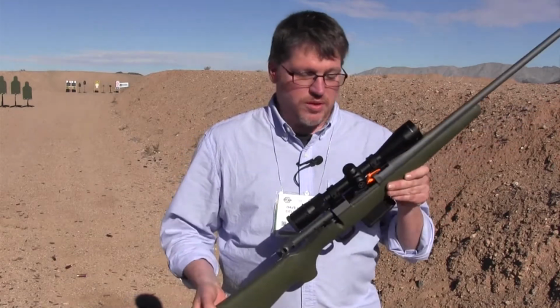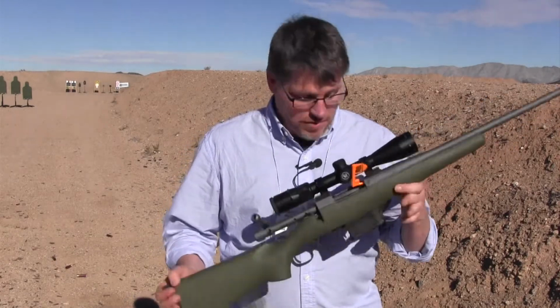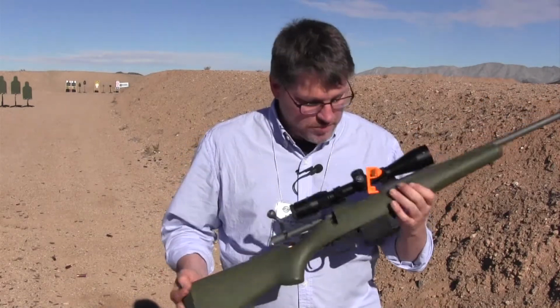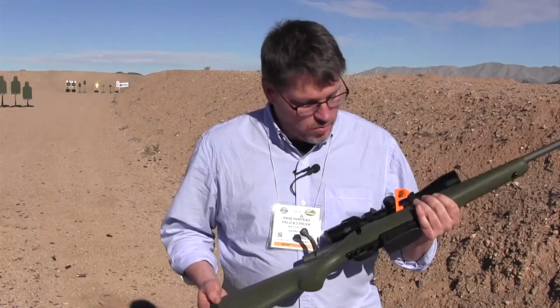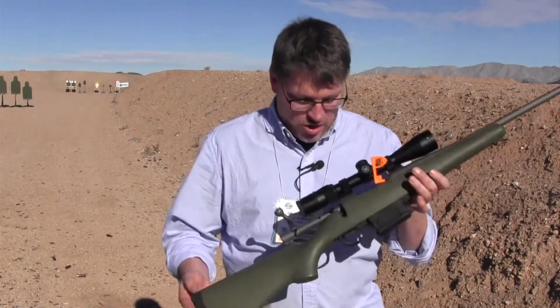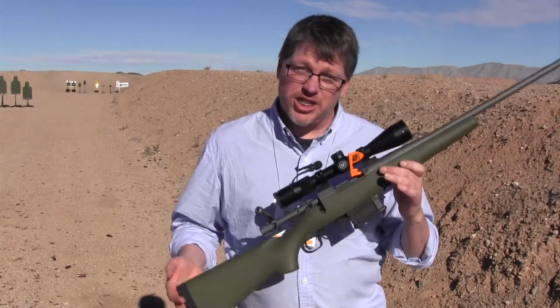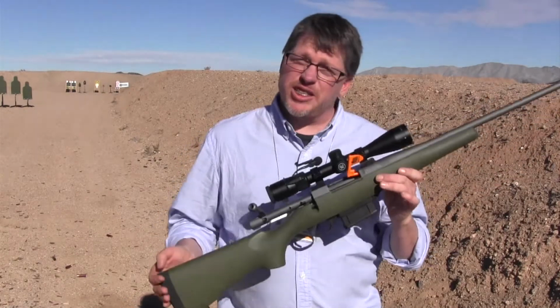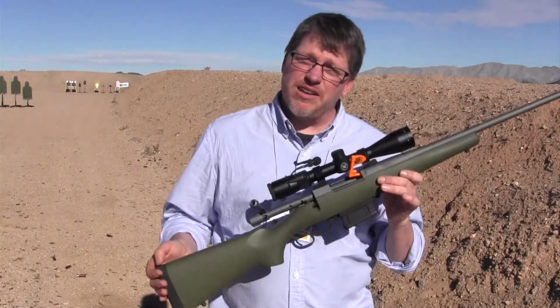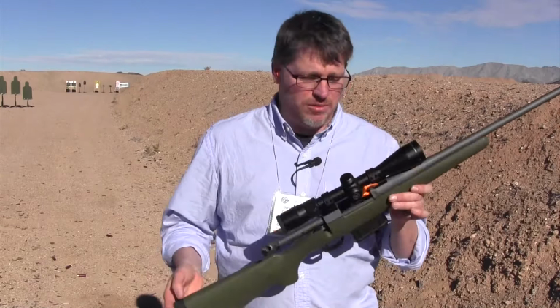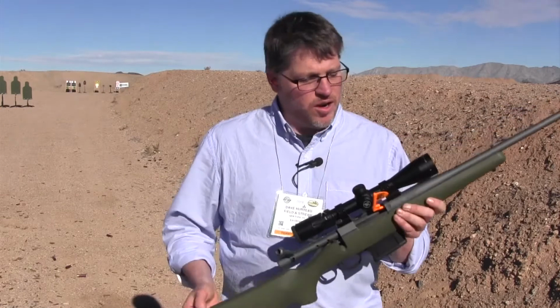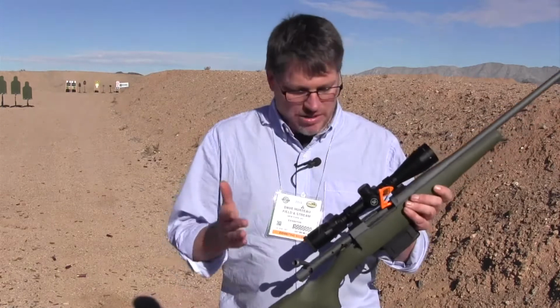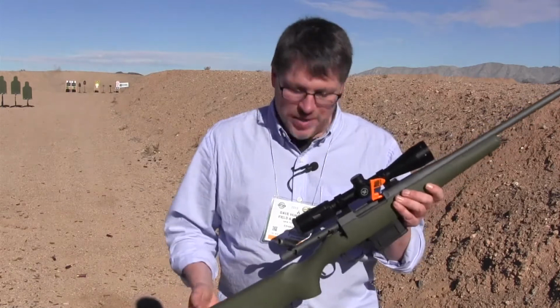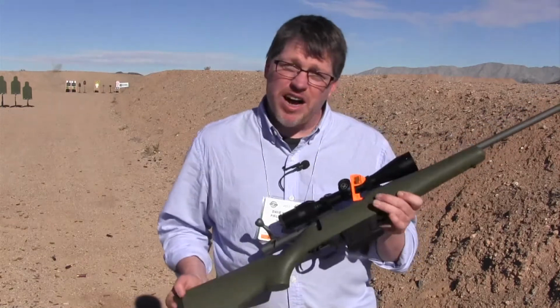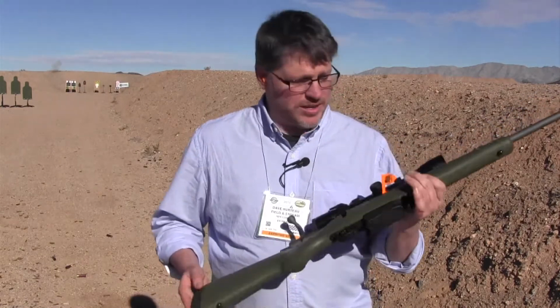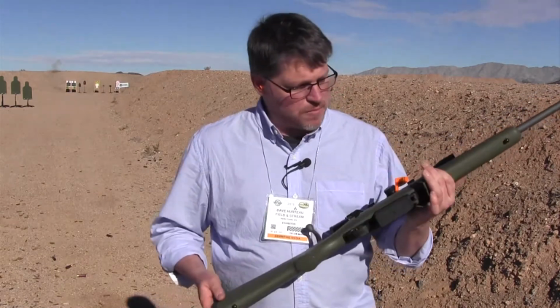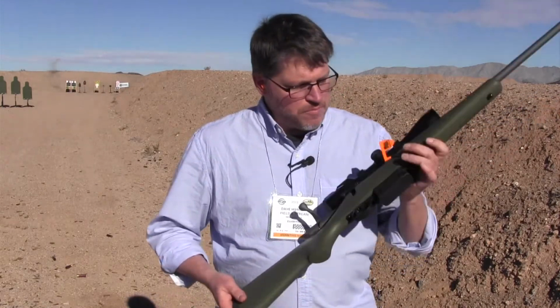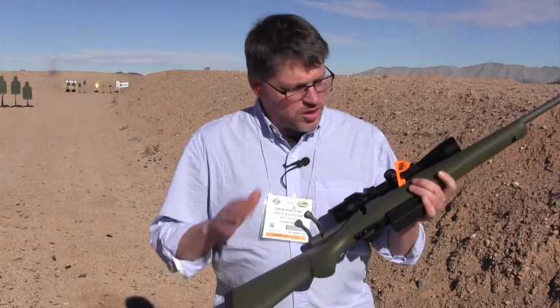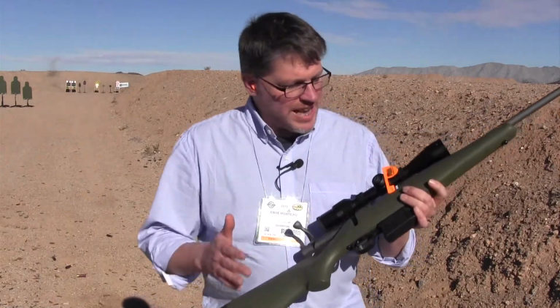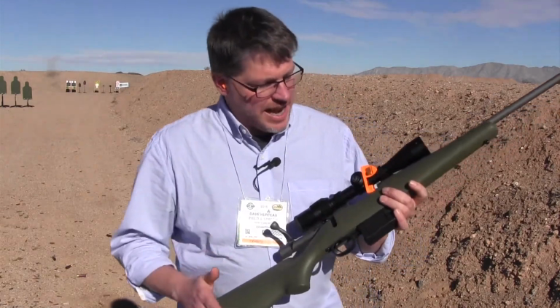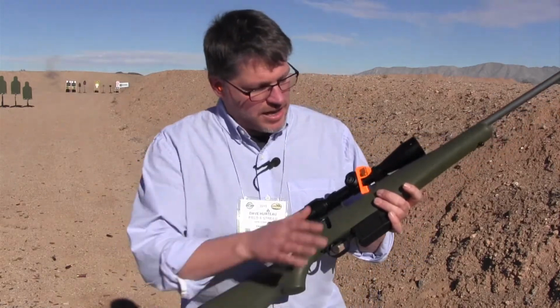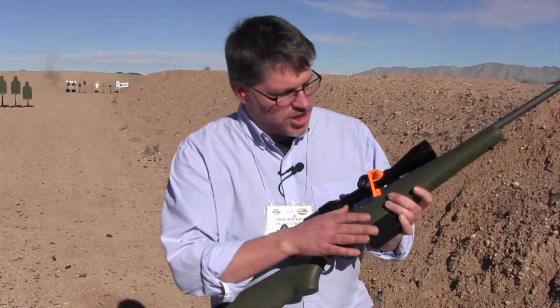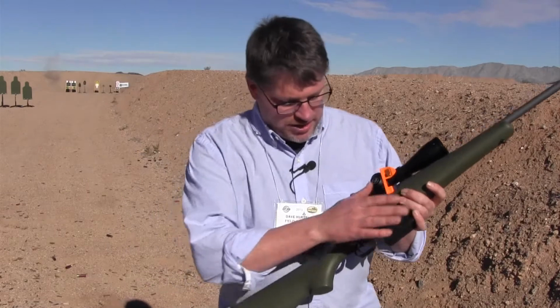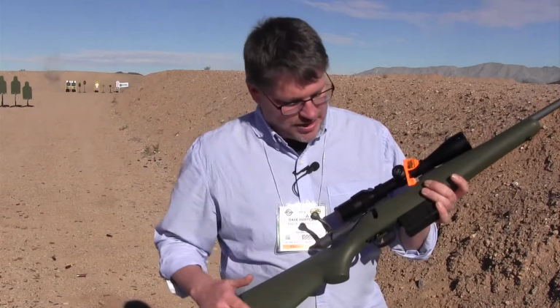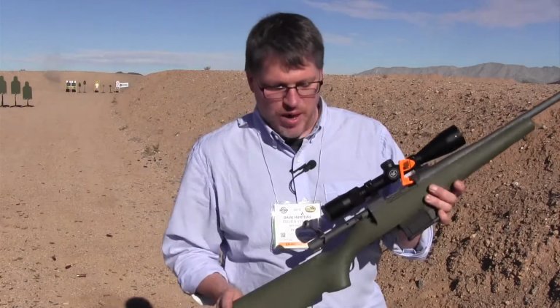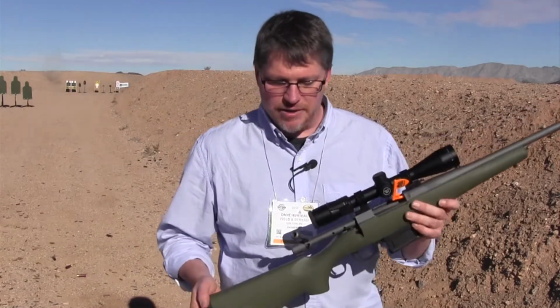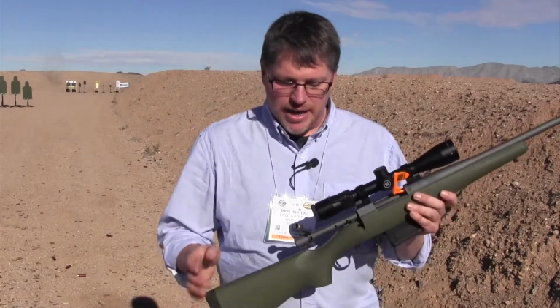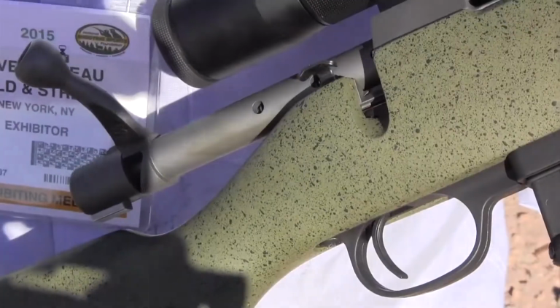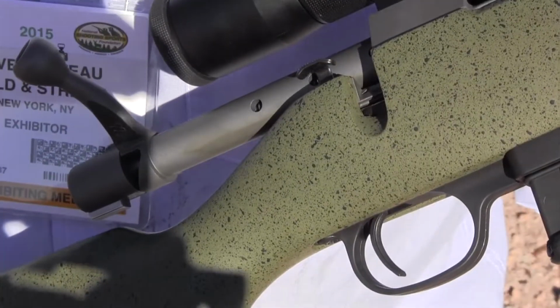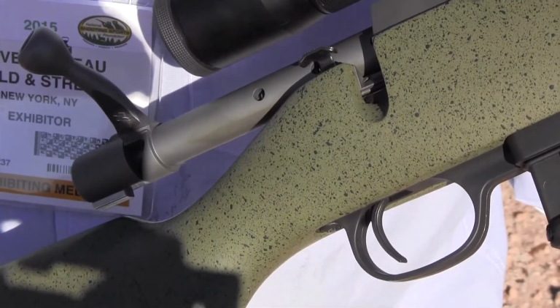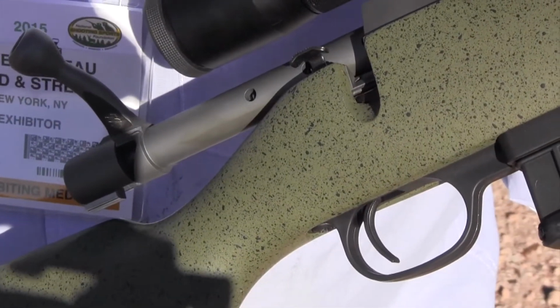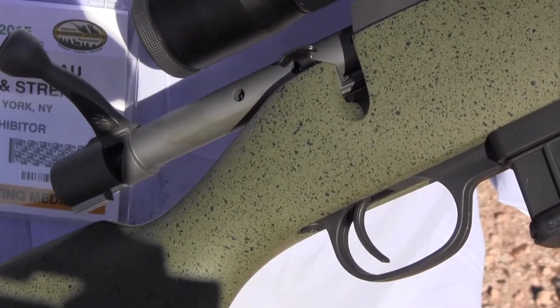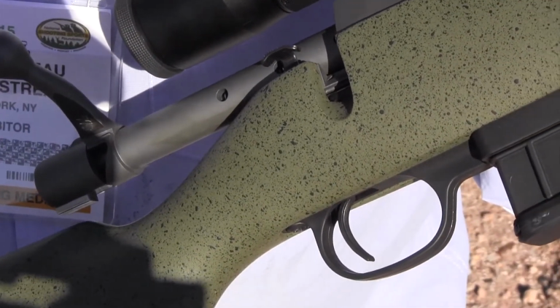This is a super lightweight rifle. With a scope it's just 6.7 pounds; without the scope it's 5.7. Where they get that weight savings is a shaved receiver and a hollowed out bolt handle.